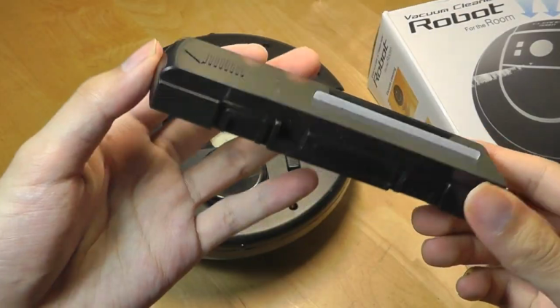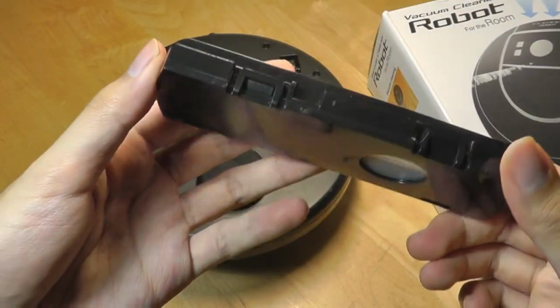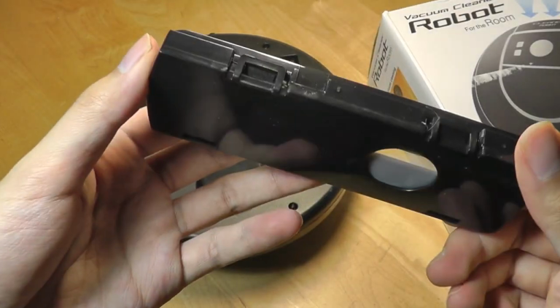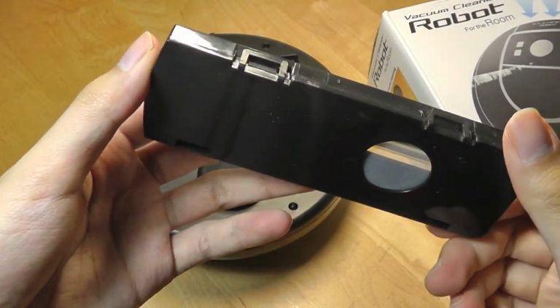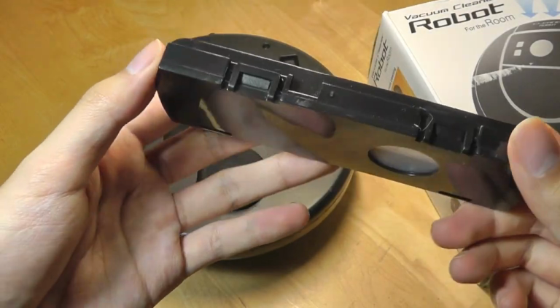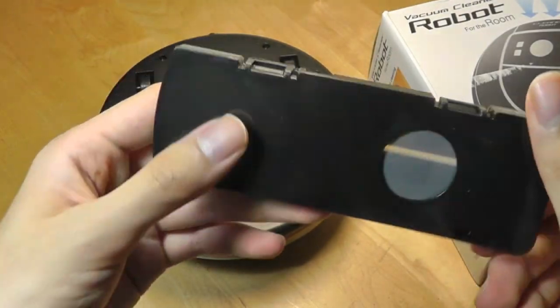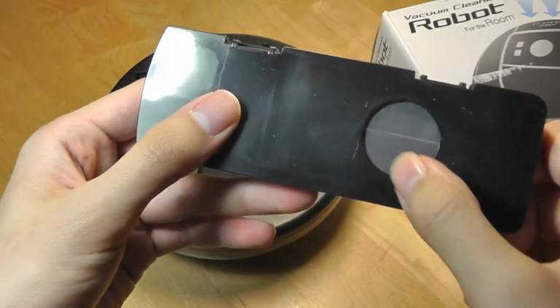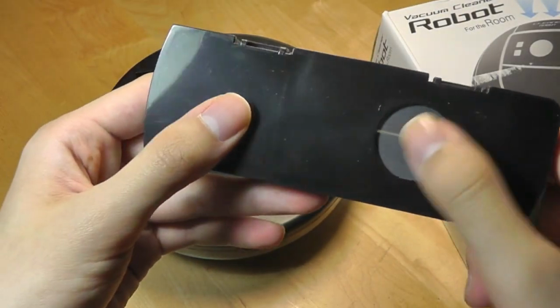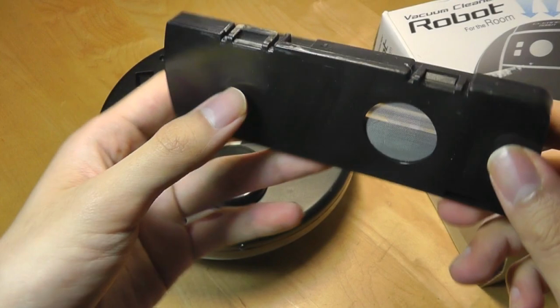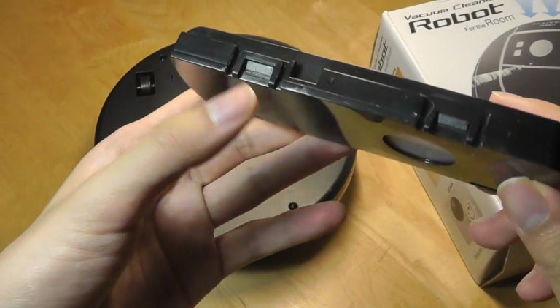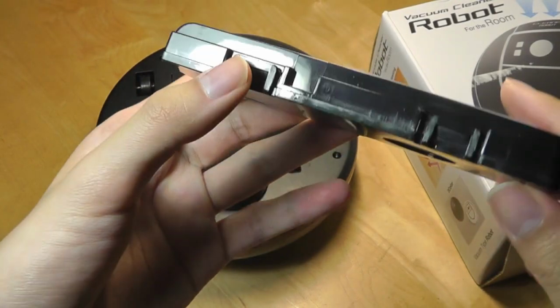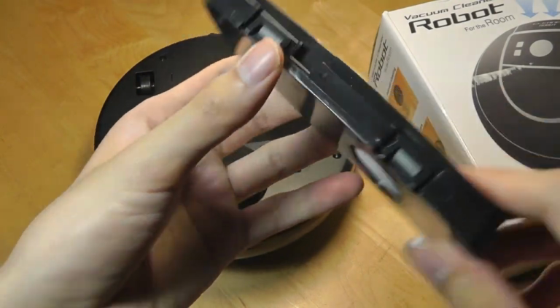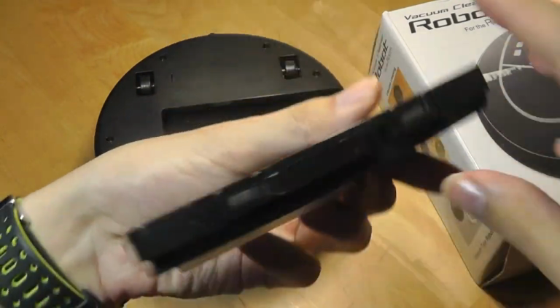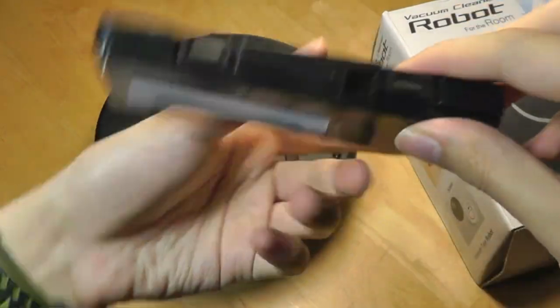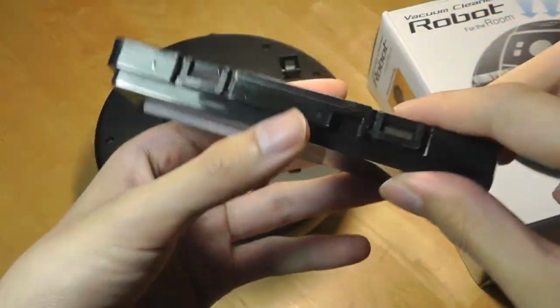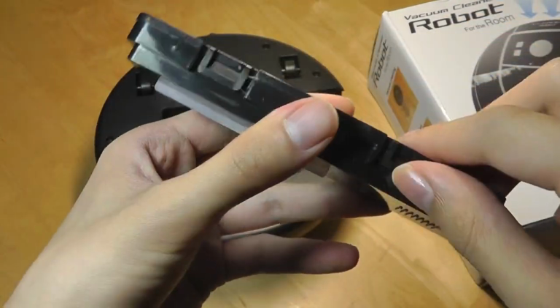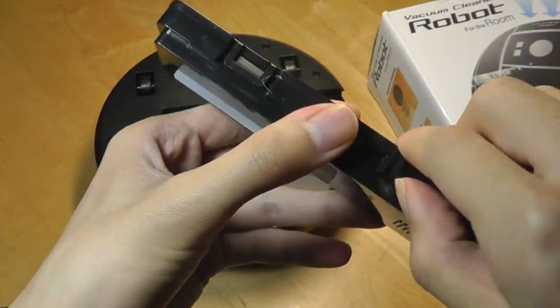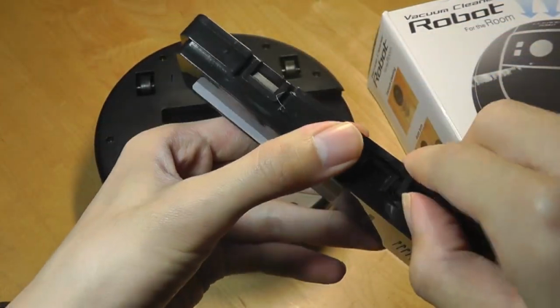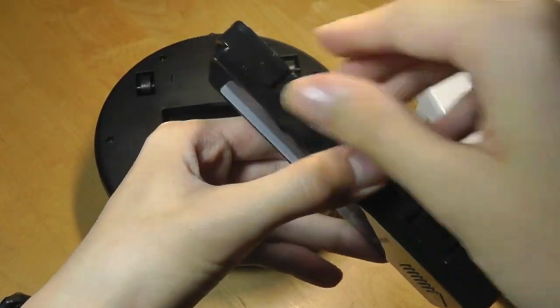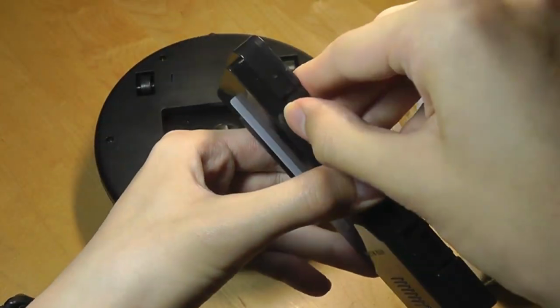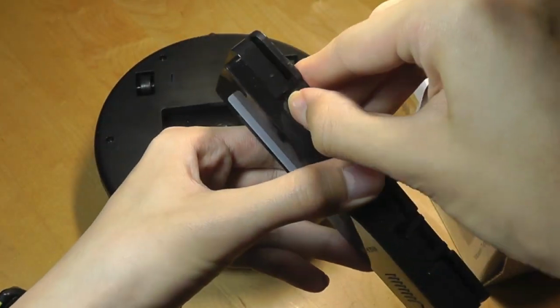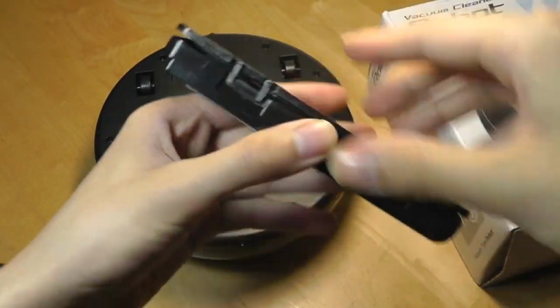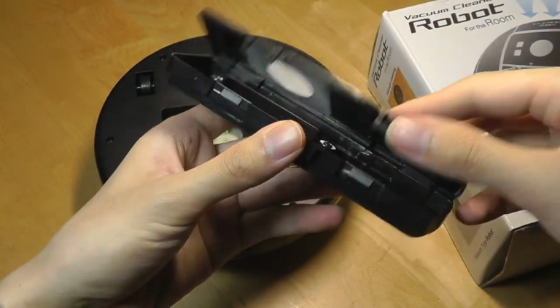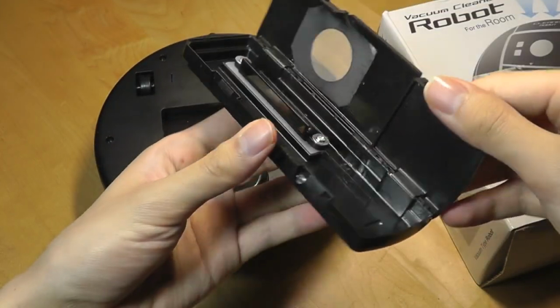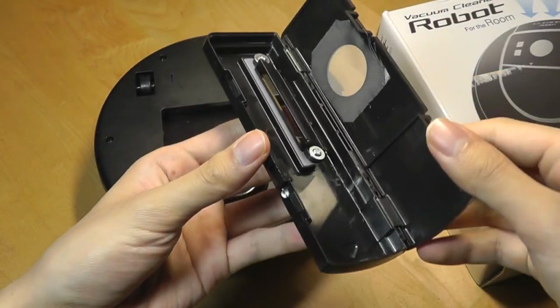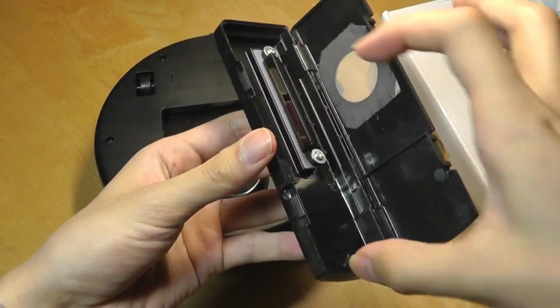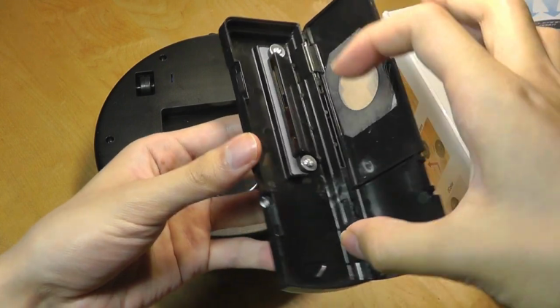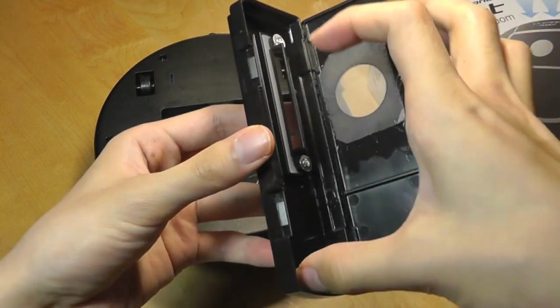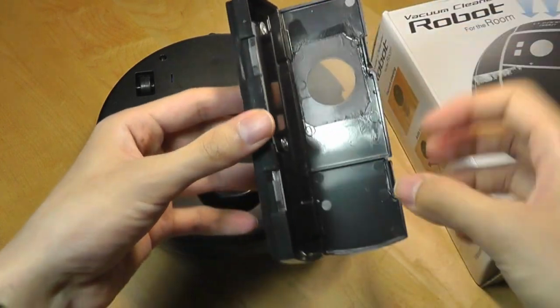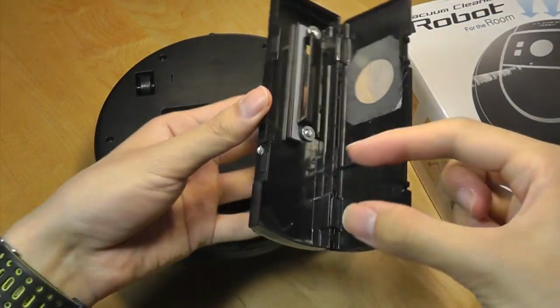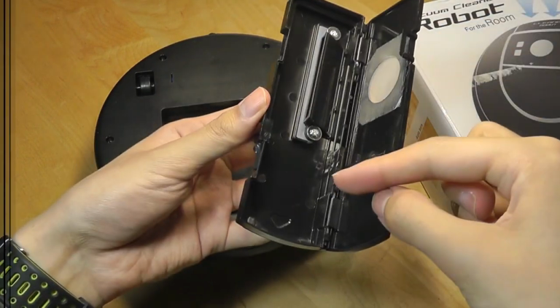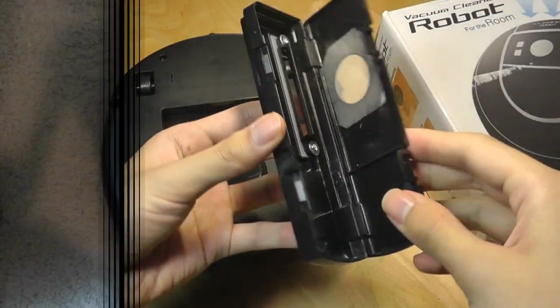So it really is kind of a novelty product, but there is a HEPA filter built in for allergies, and you can just open up this very small compartment and dump out whatever it picks up inside.